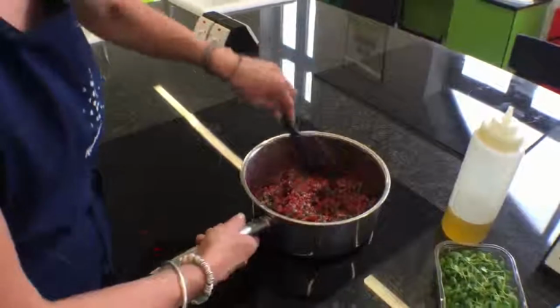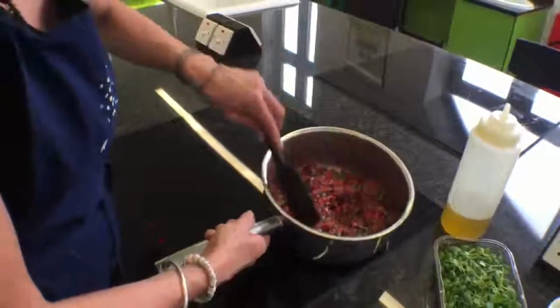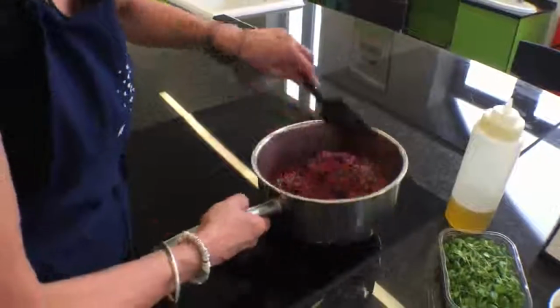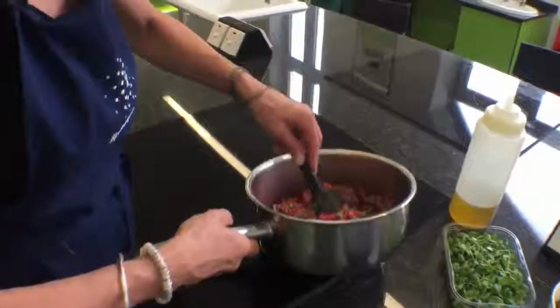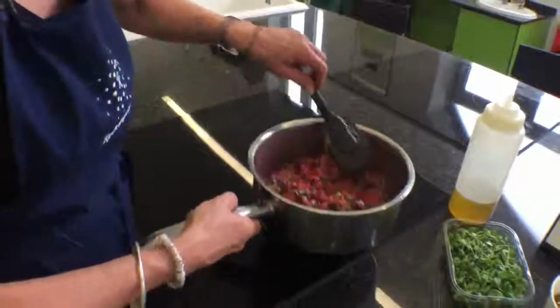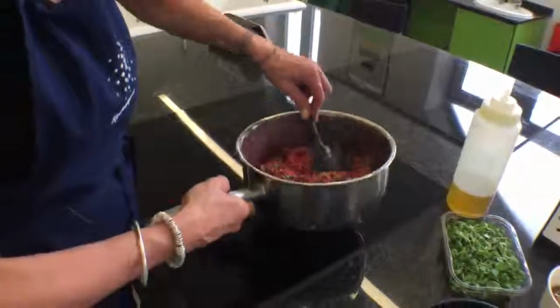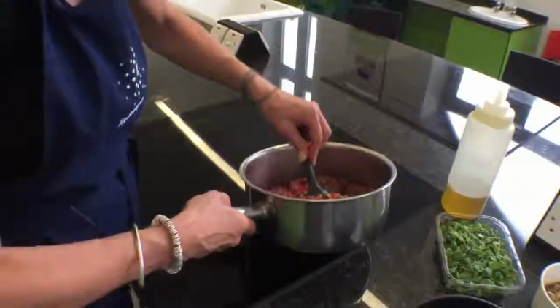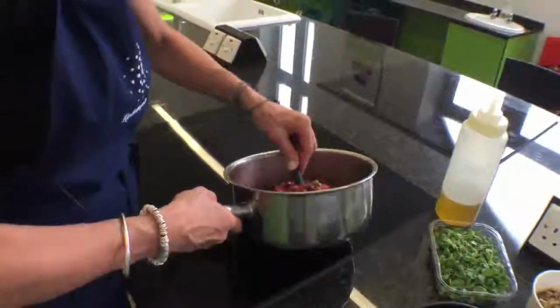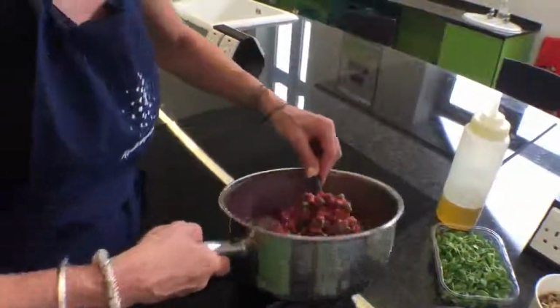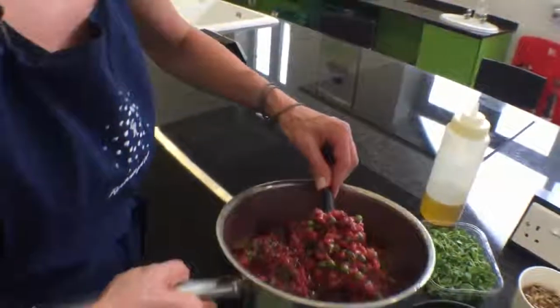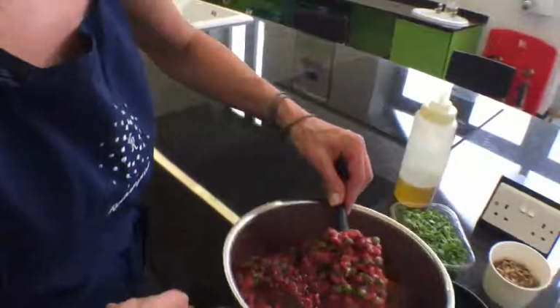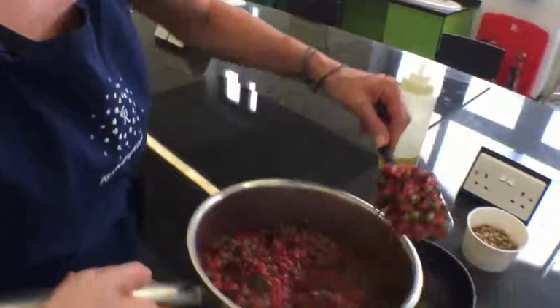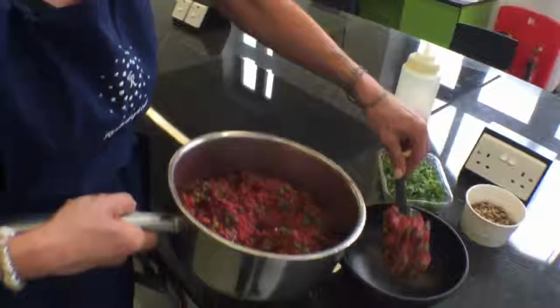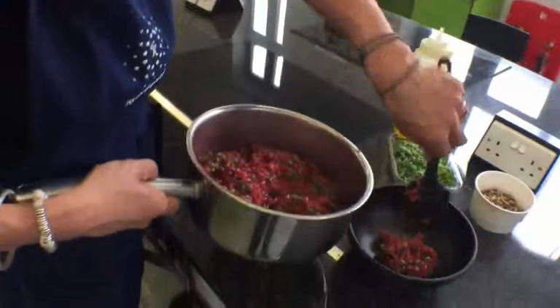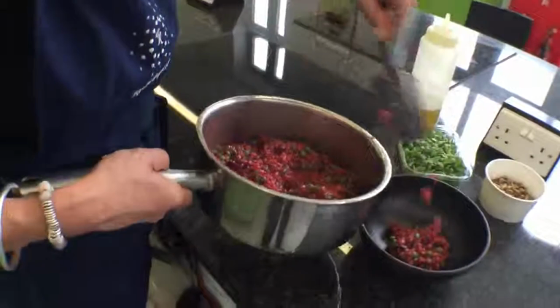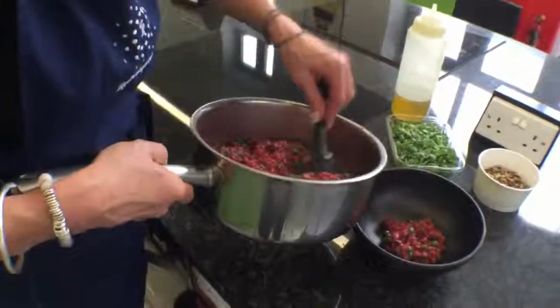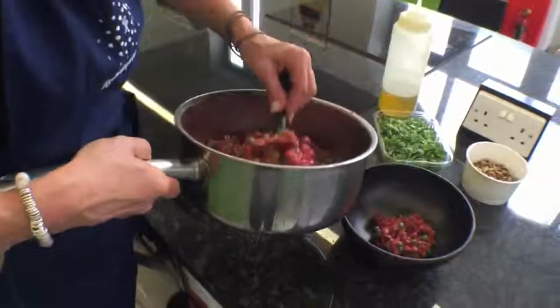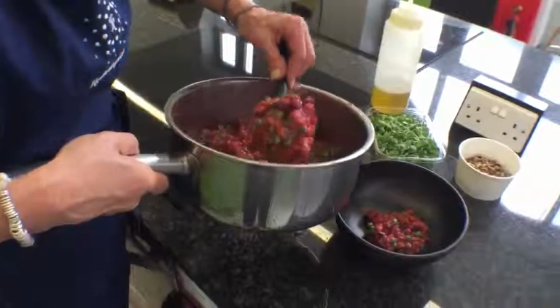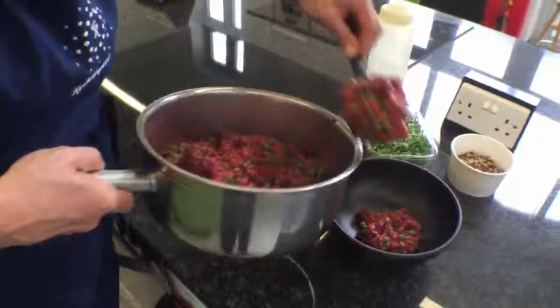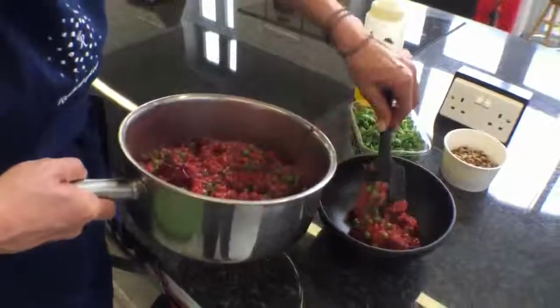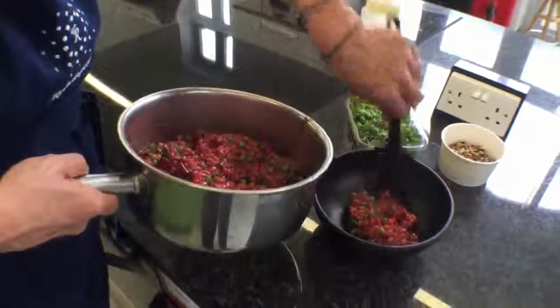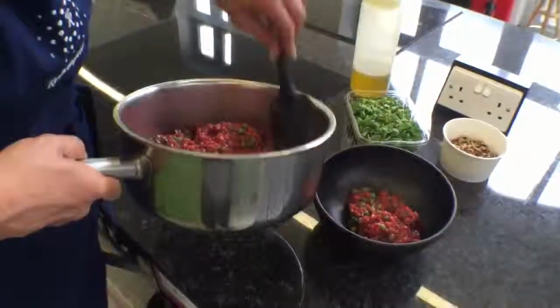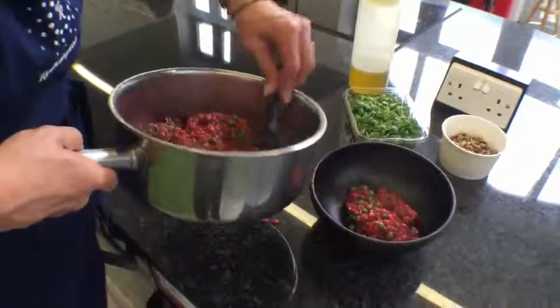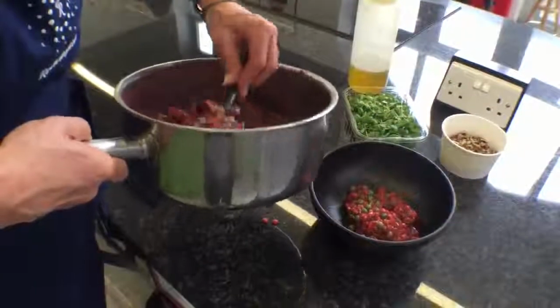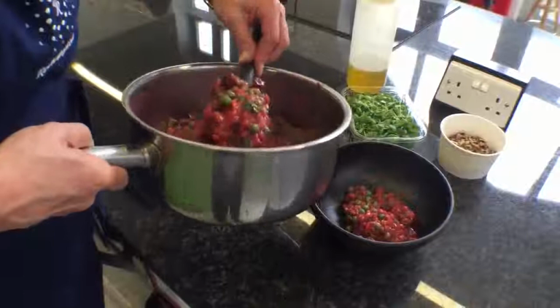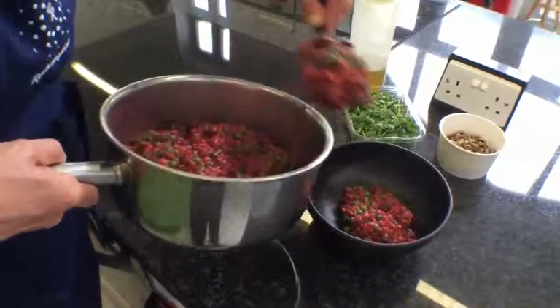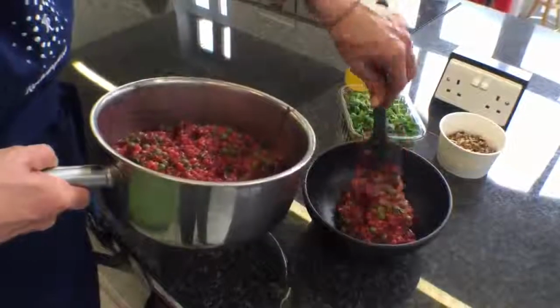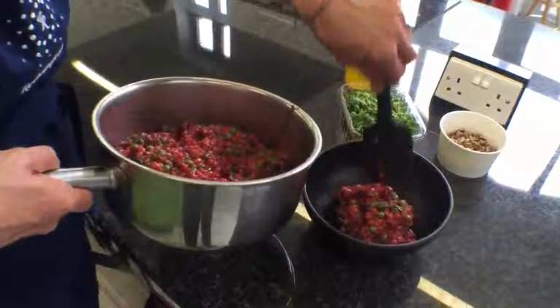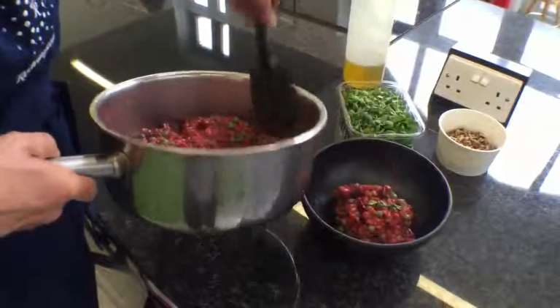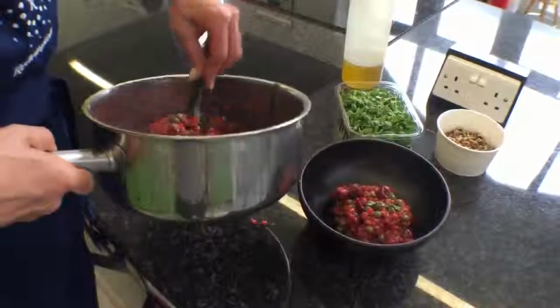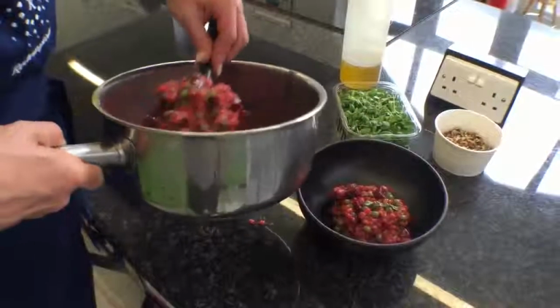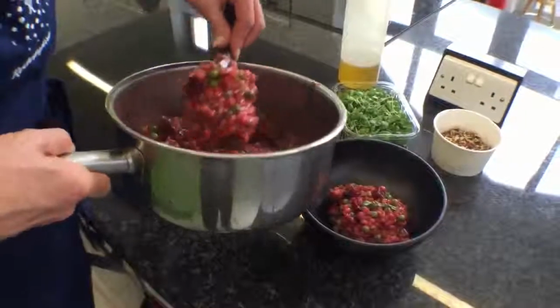This will feed about four people. The recipe will be on the website for you. Just something like this is just so easy.